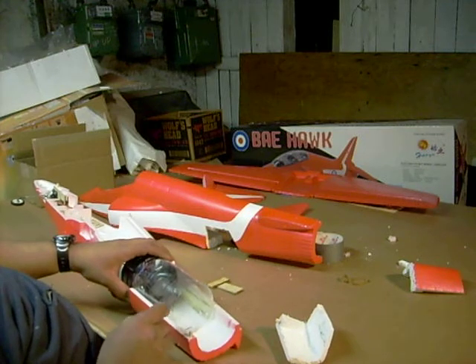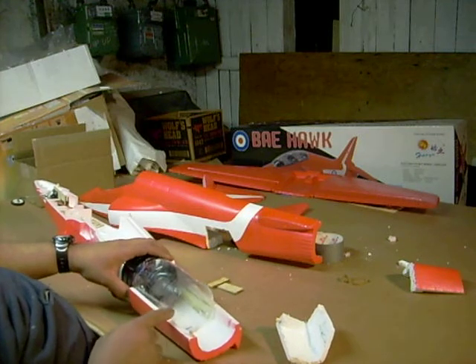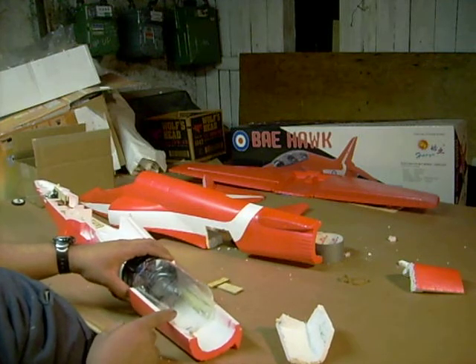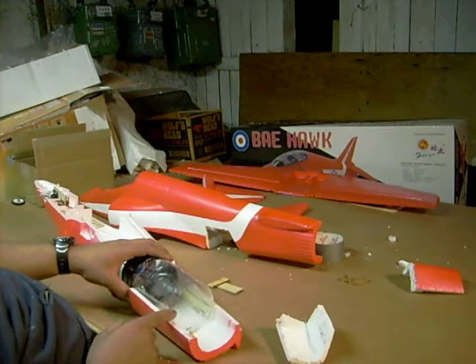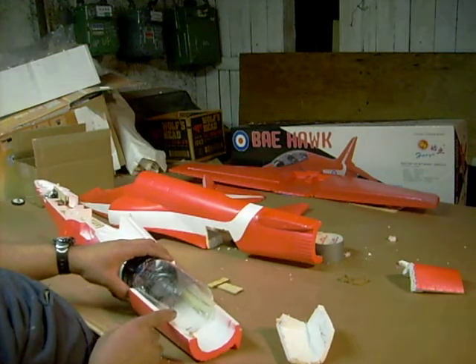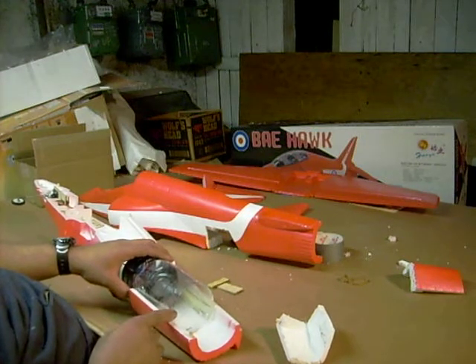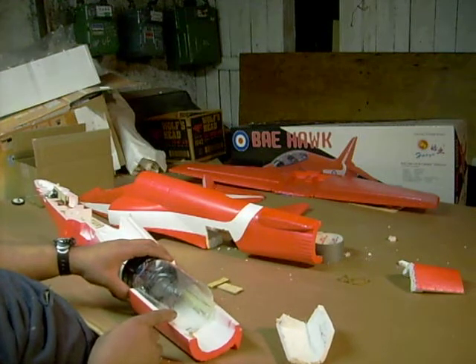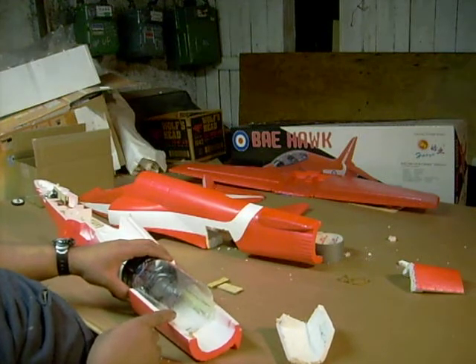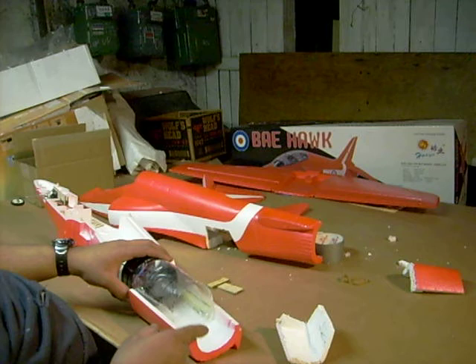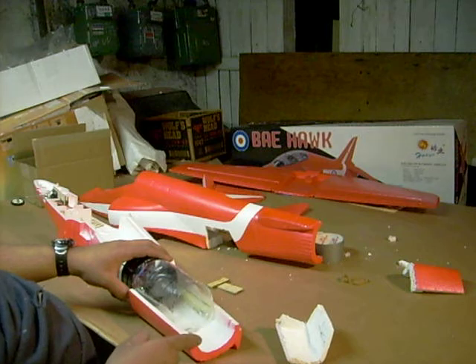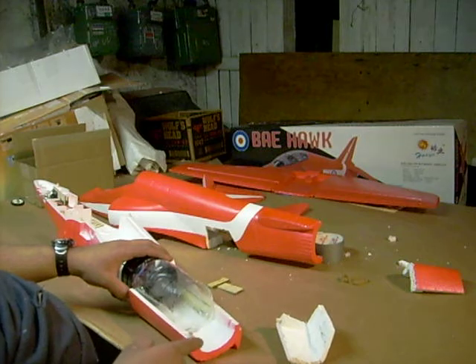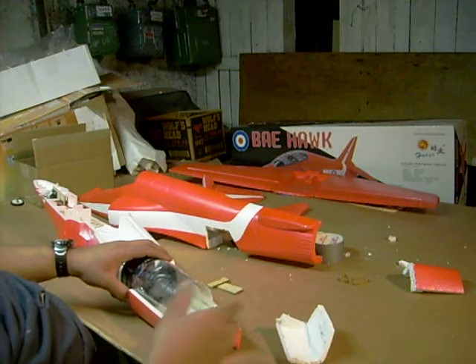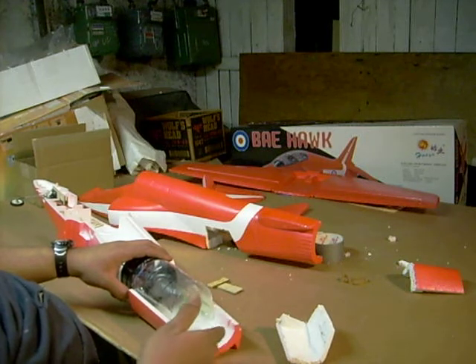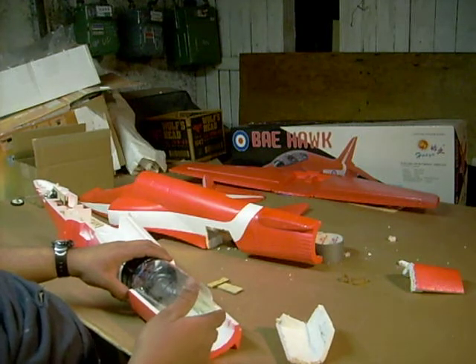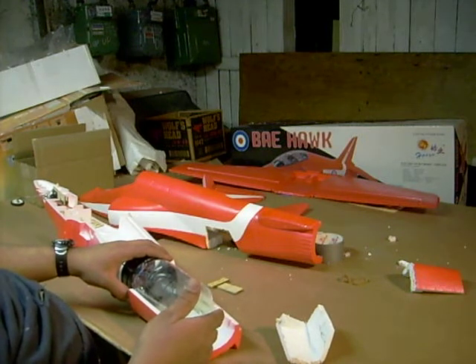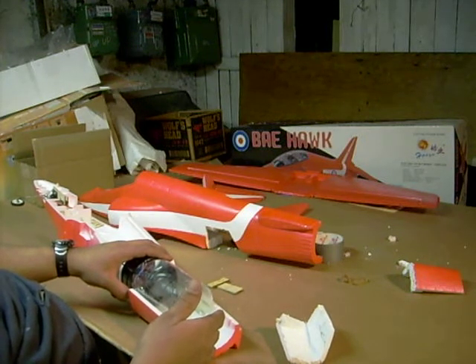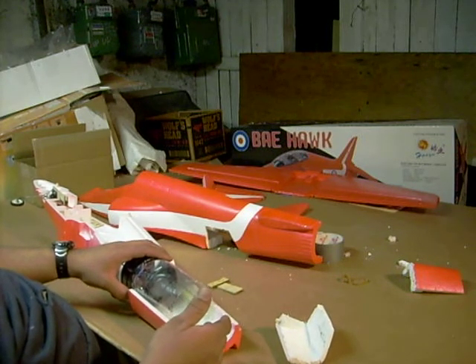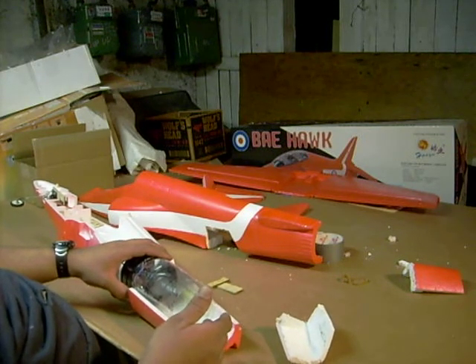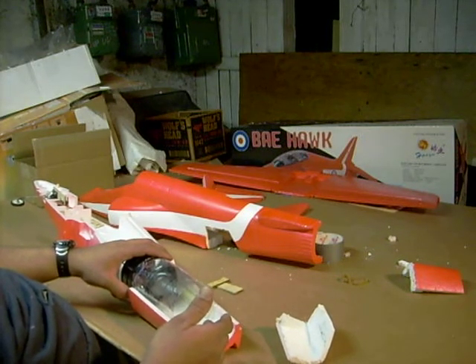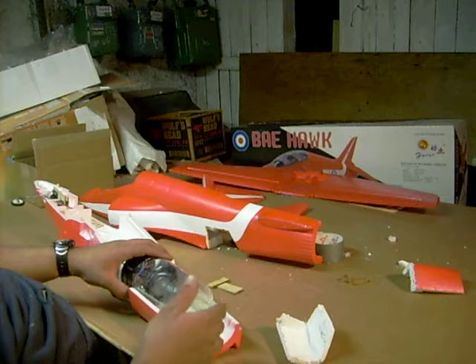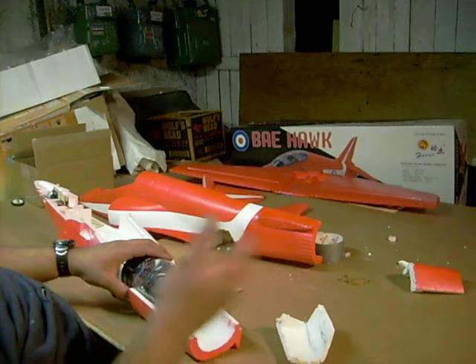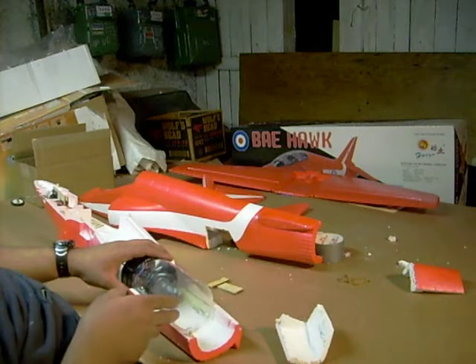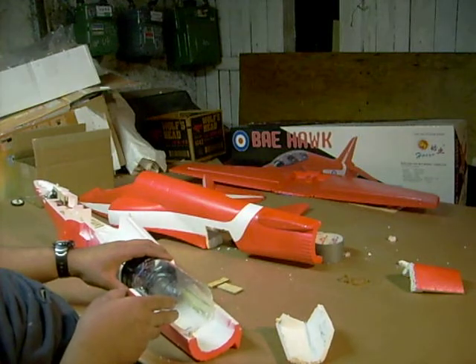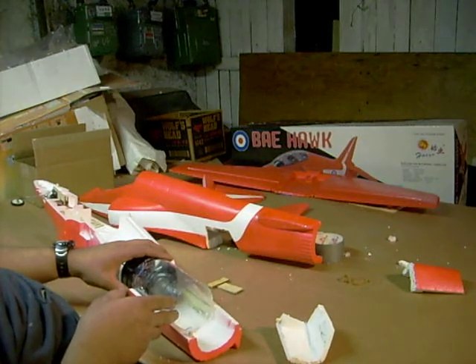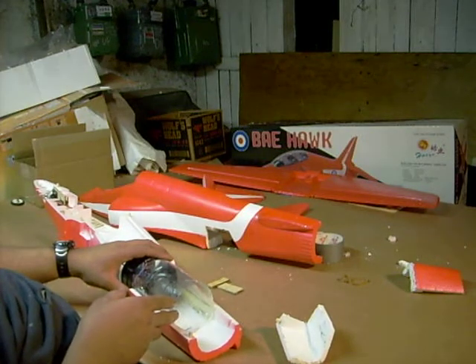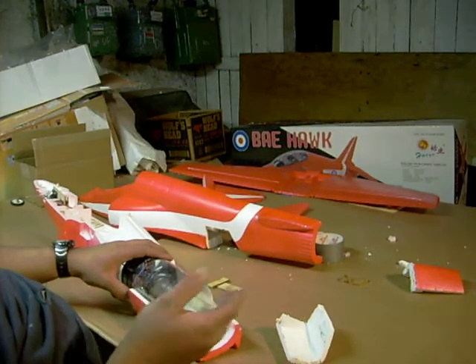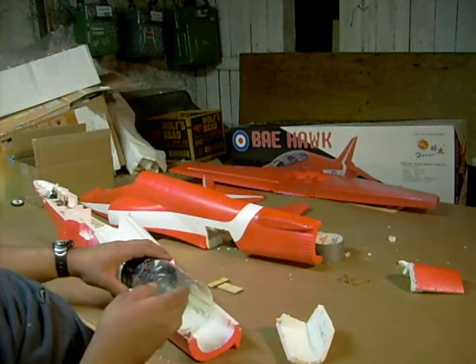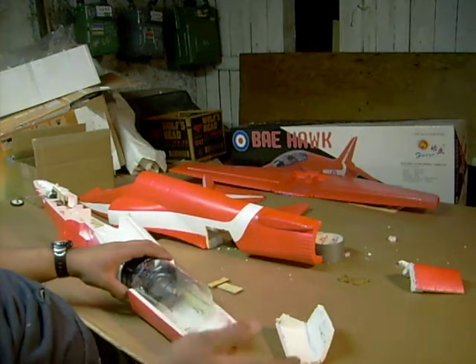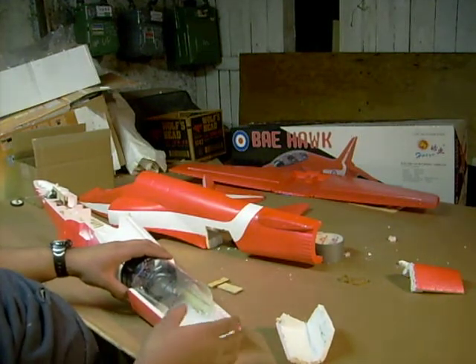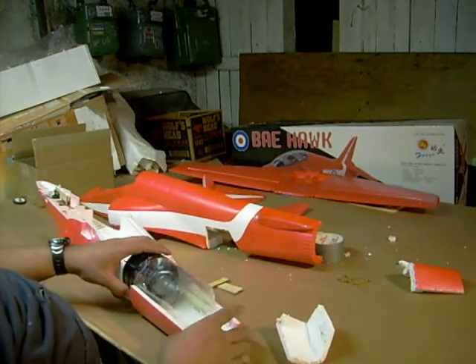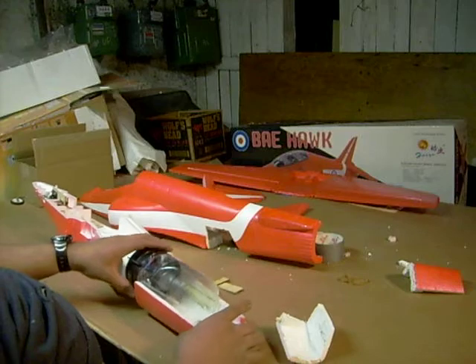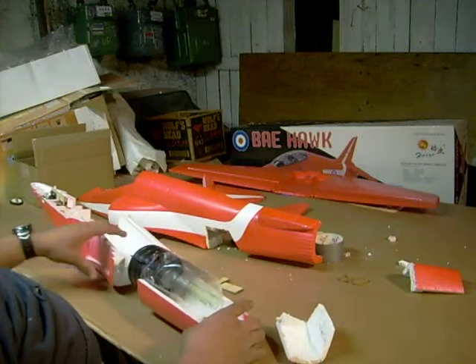The thrust tube is not going all the way to the tail because the tail pipe is more egg-shaped. So we're going to cut it off a little short — it won't hurt and will still direct the flow of air where we want it to go.